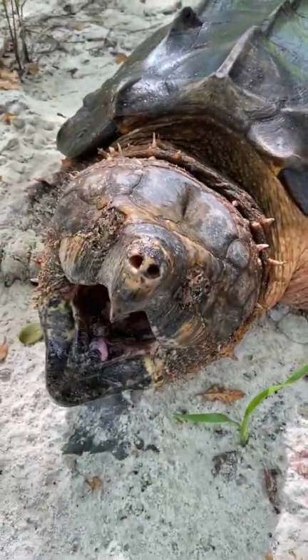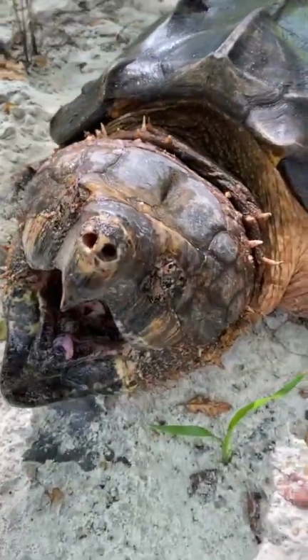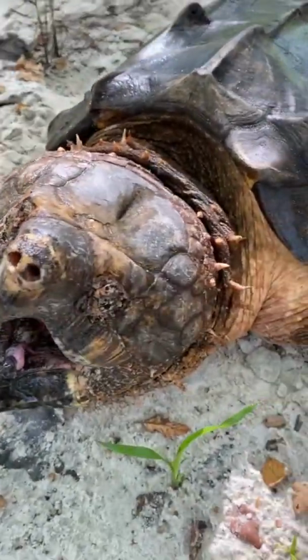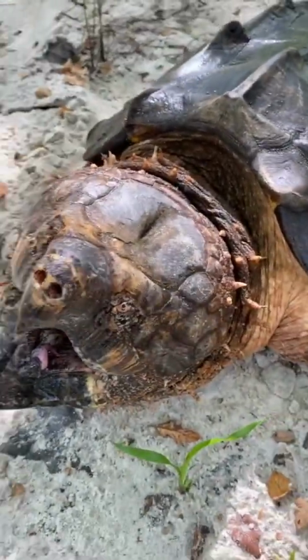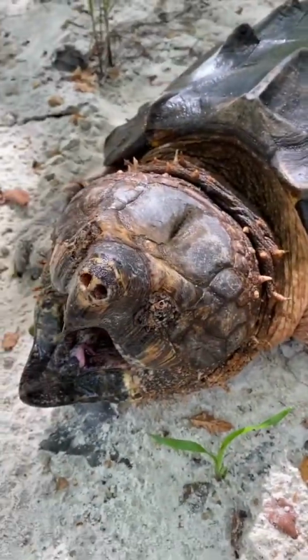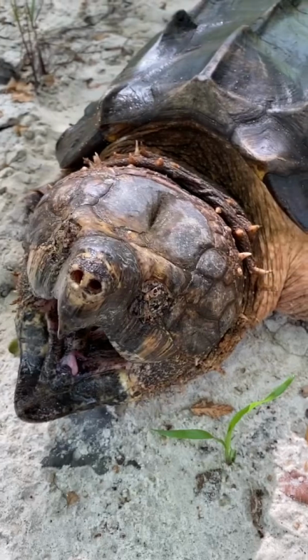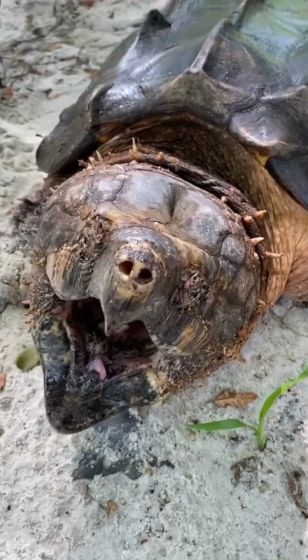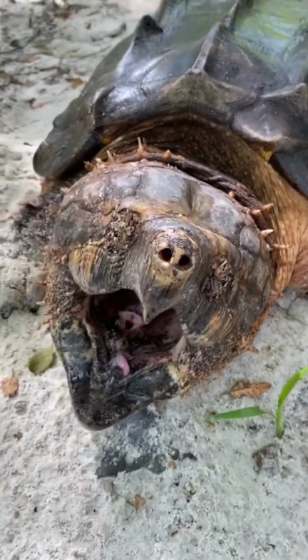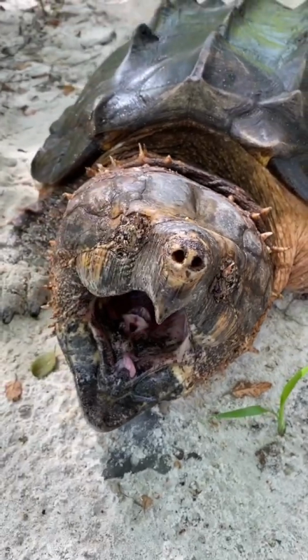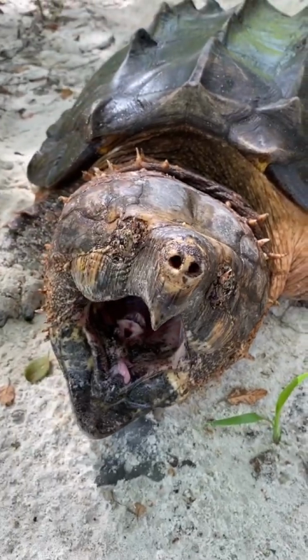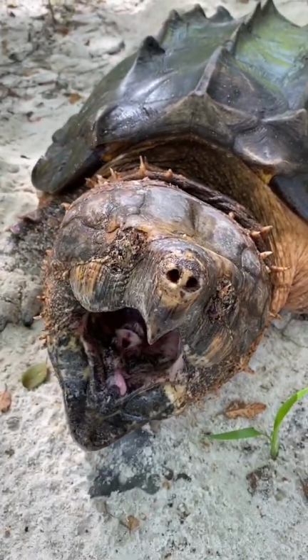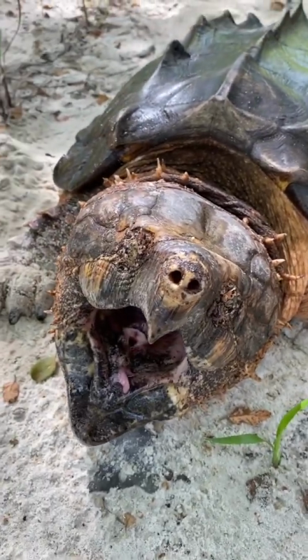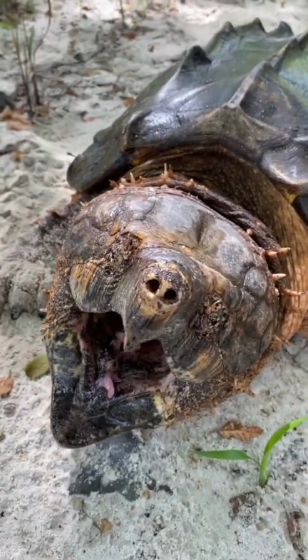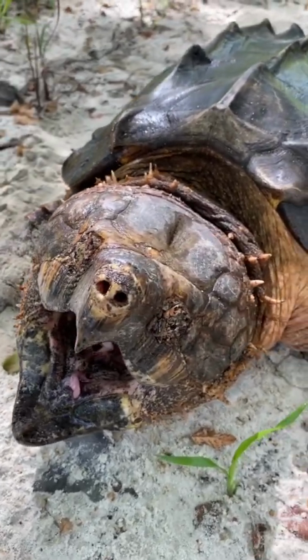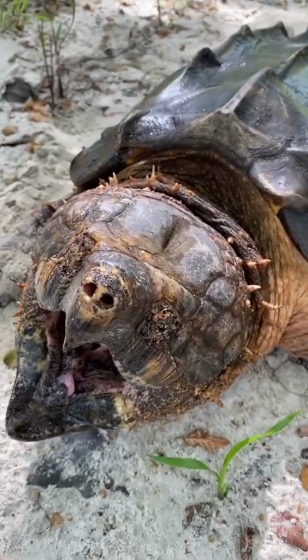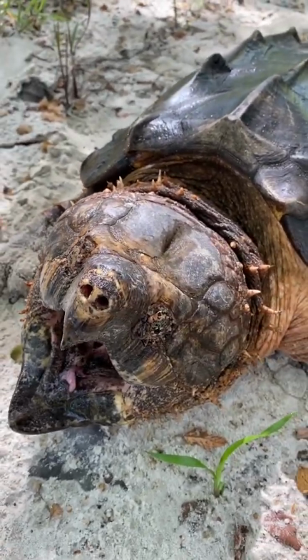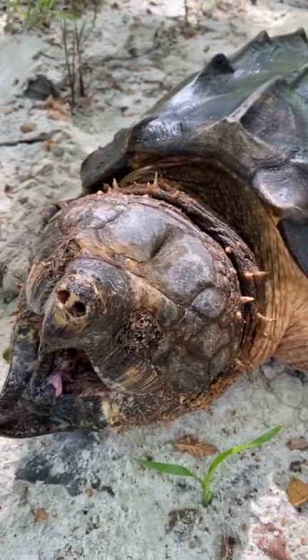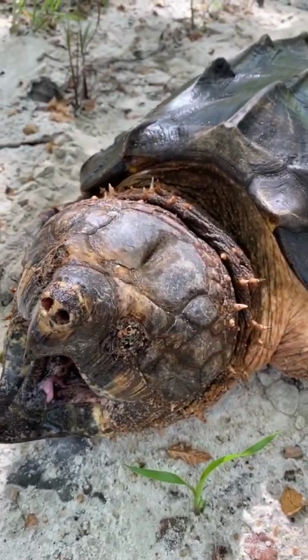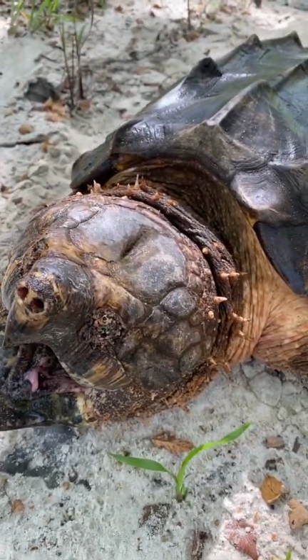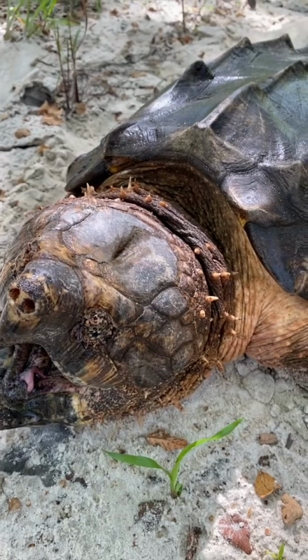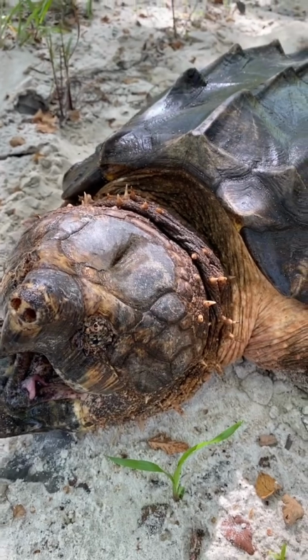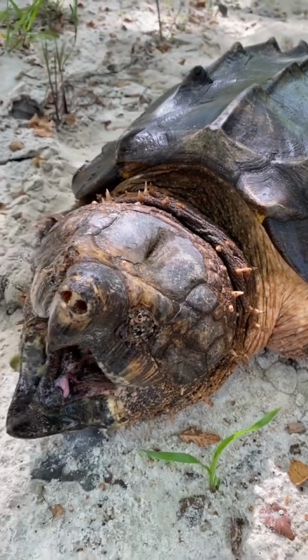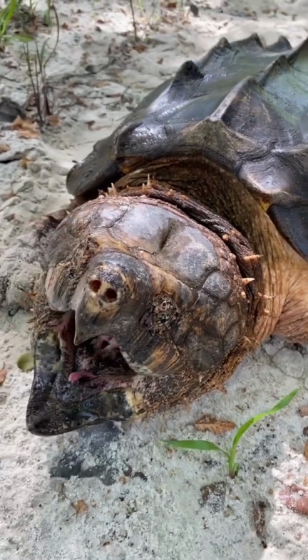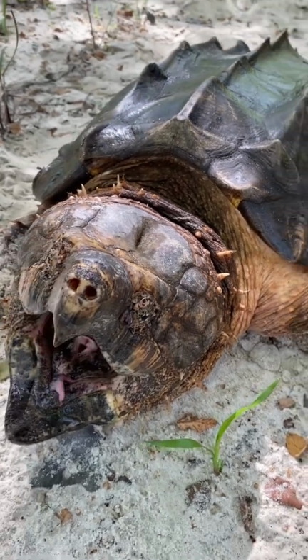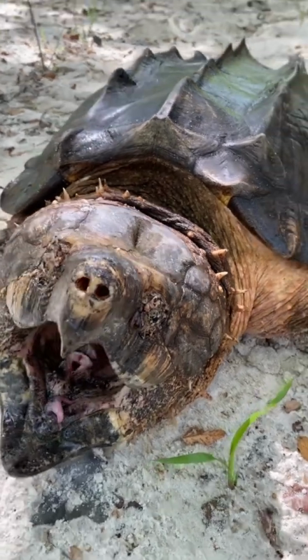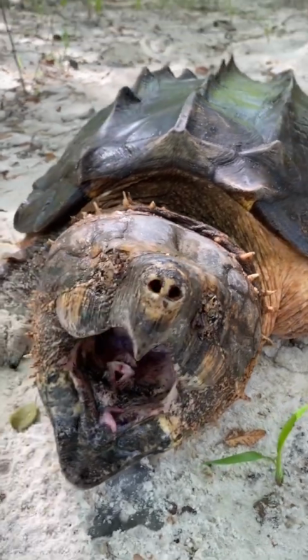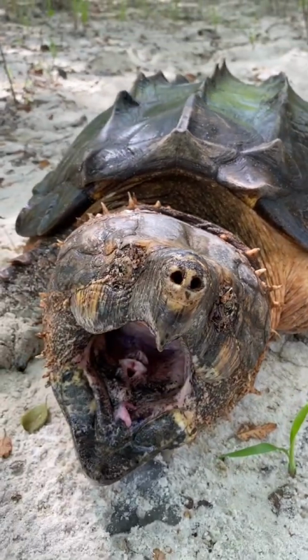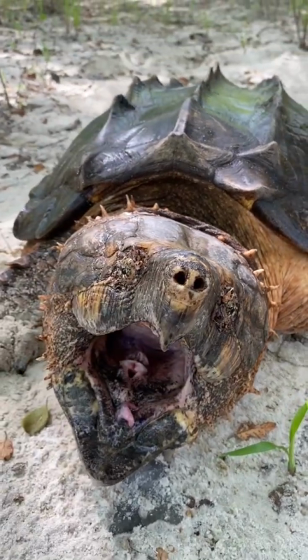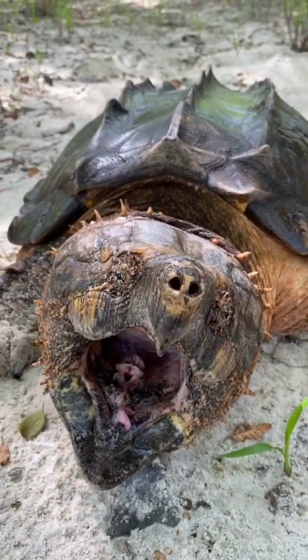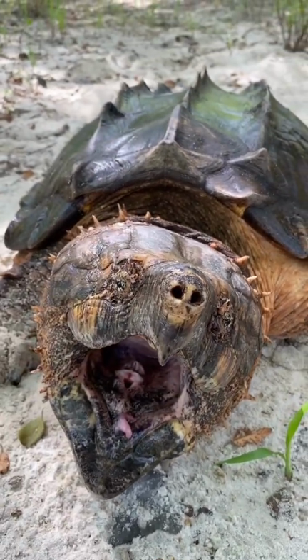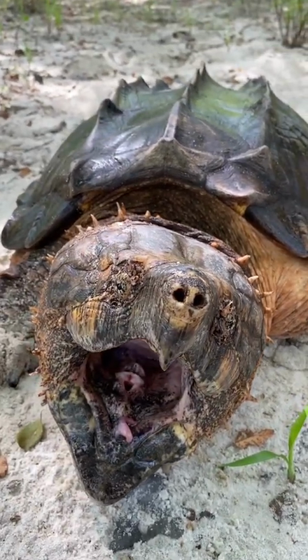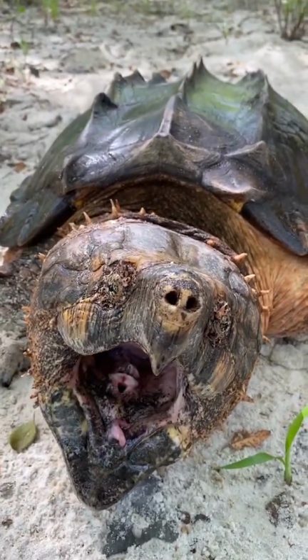The lower jaw has things that are very slight — you would have to really compare skulls to know the difference. But for the most part, that's how you tell a Suwannee alligator snapping turtle. This is about a 55 or 60 pound male.